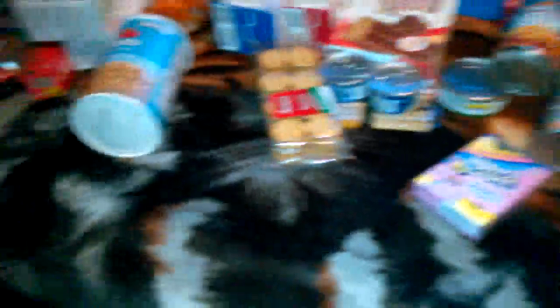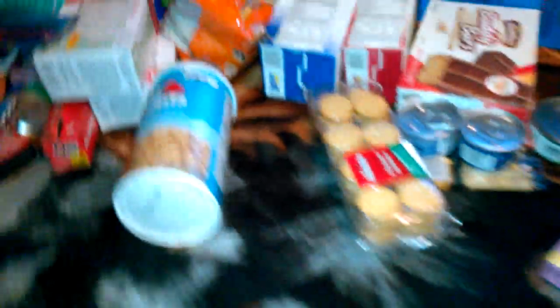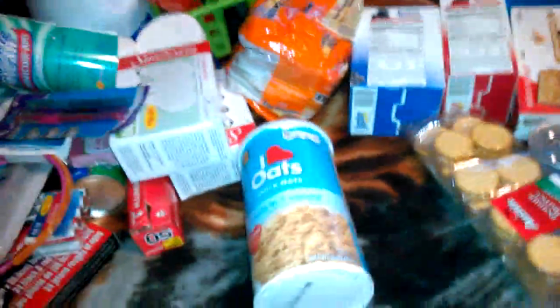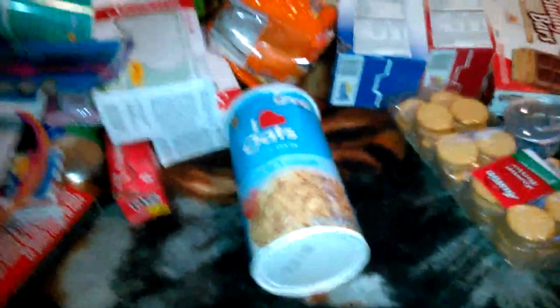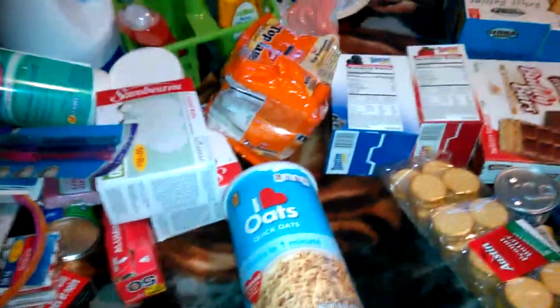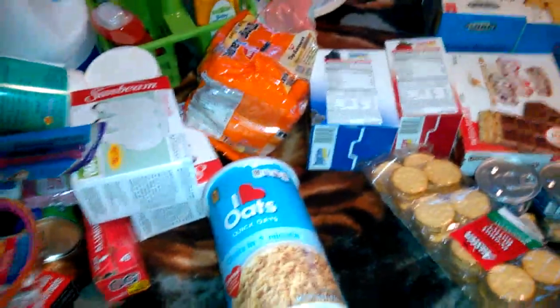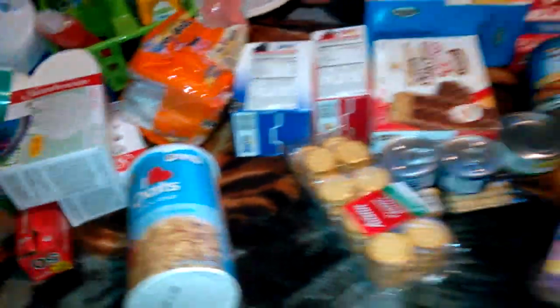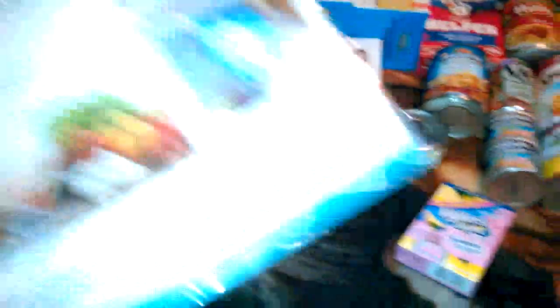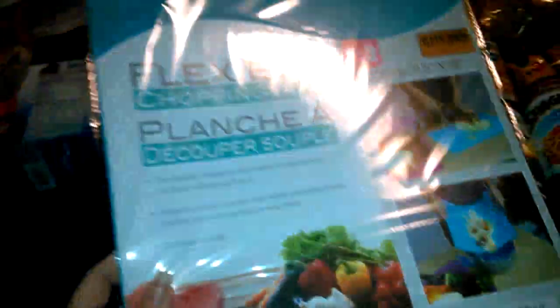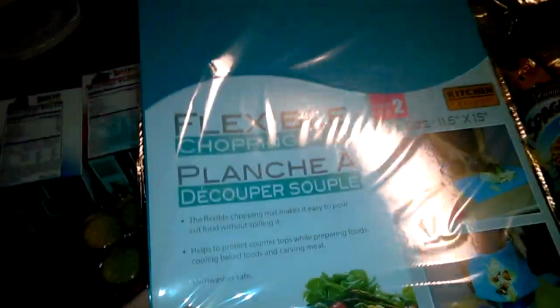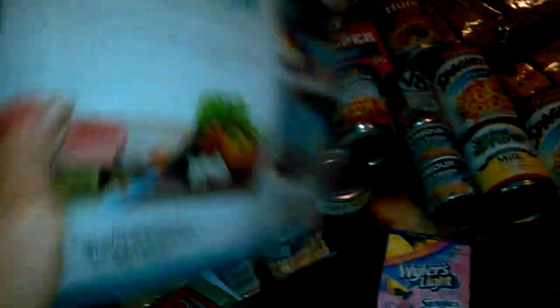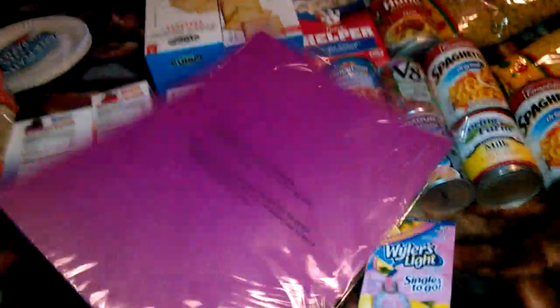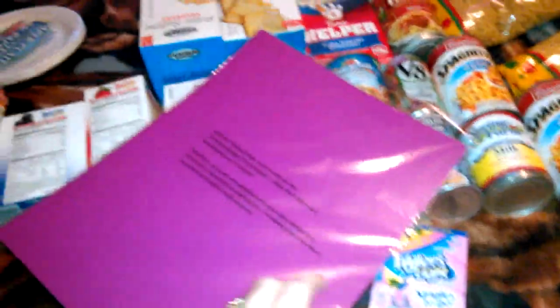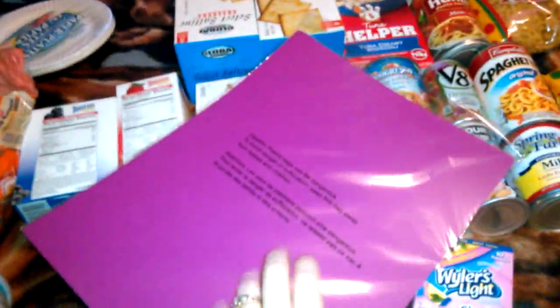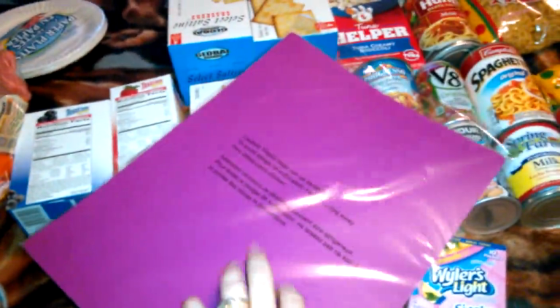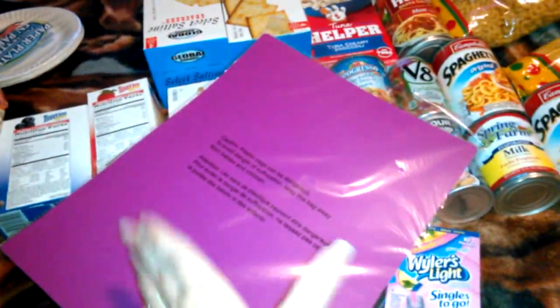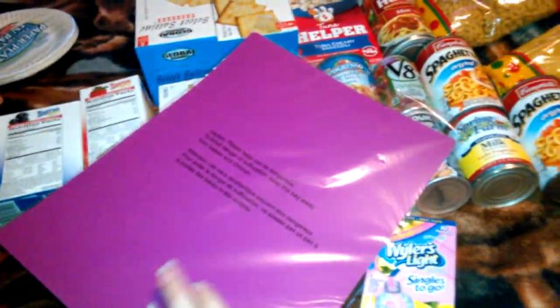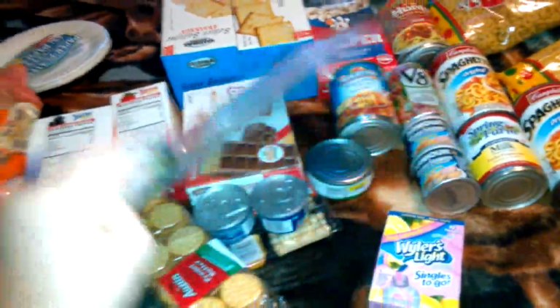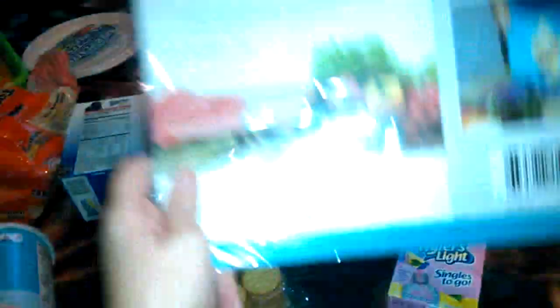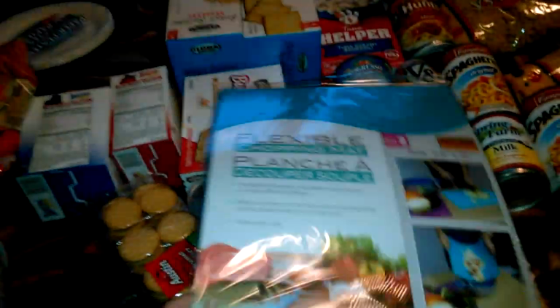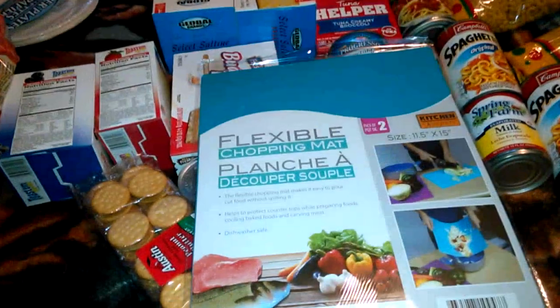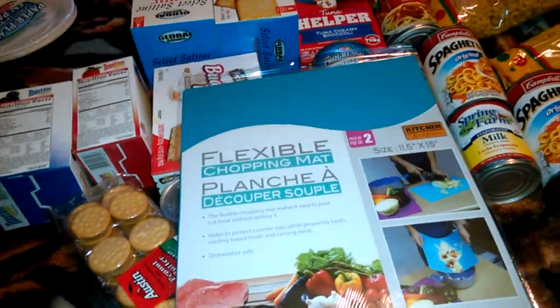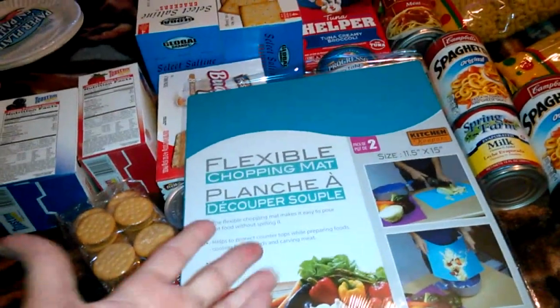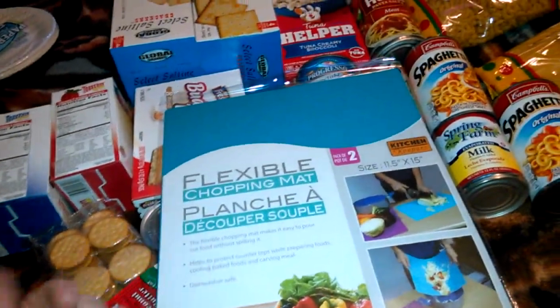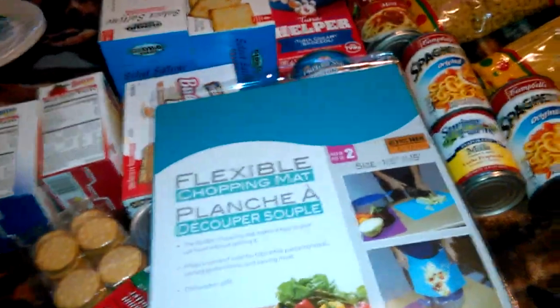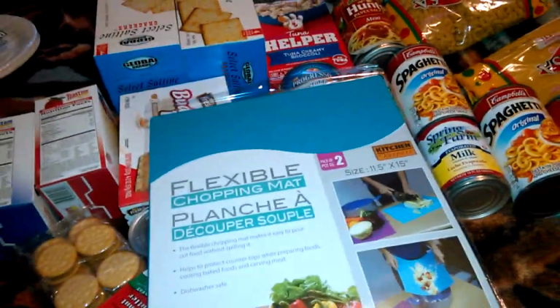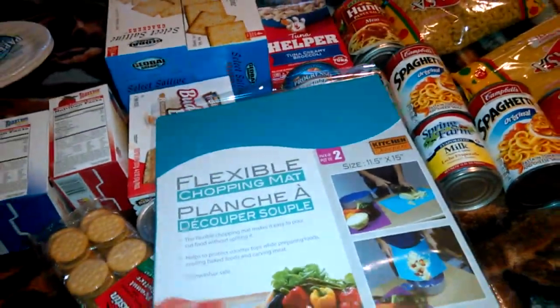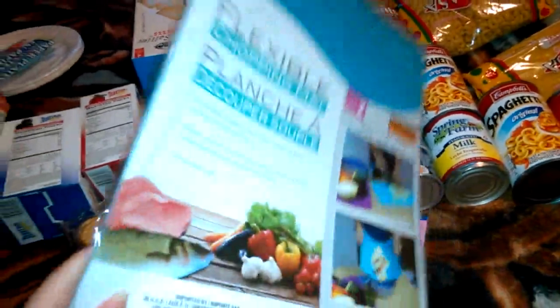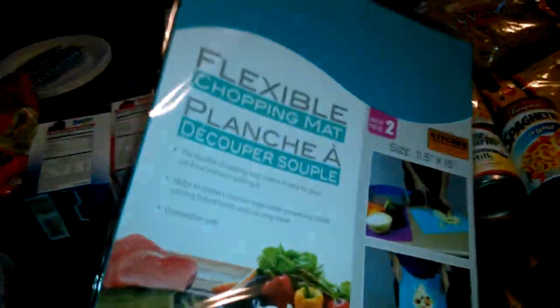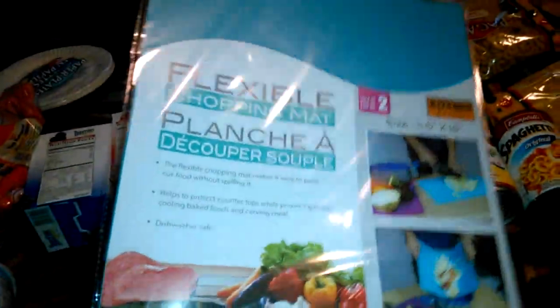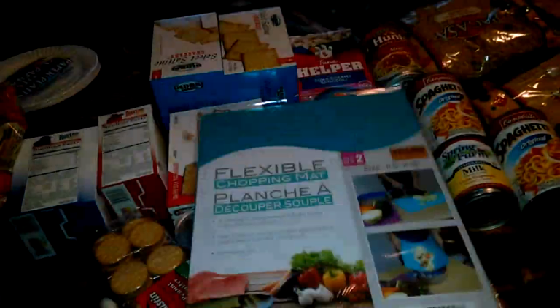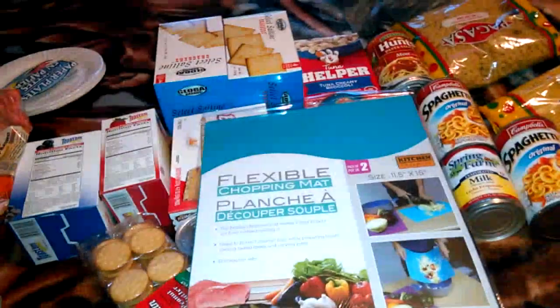My most favorite buy of the day is this though. It's kind of like a purpley pink, but then there's a blue one too. So that's my most favorite out of this haul.